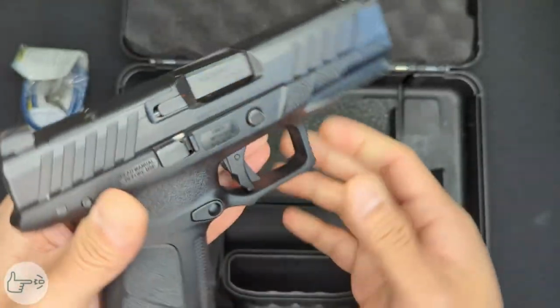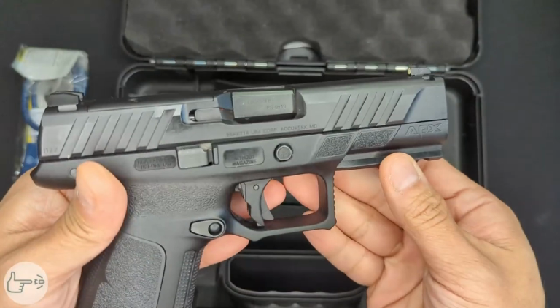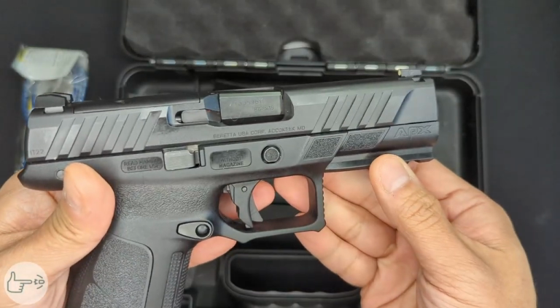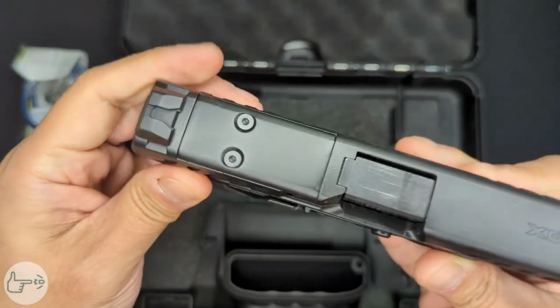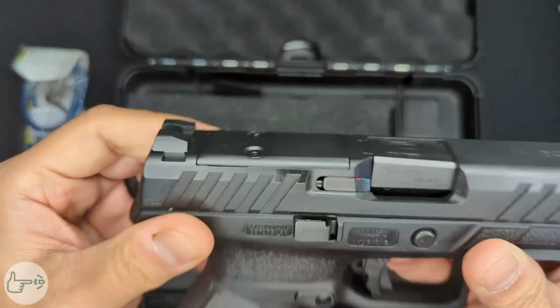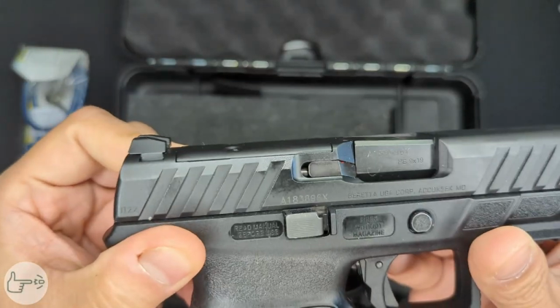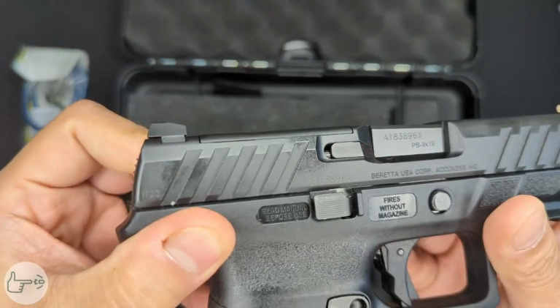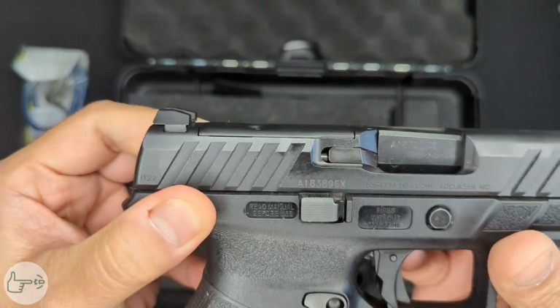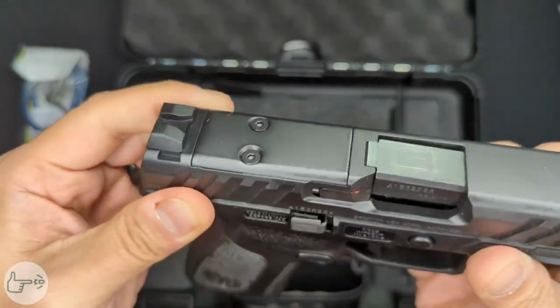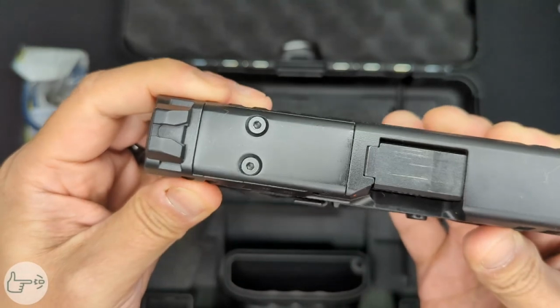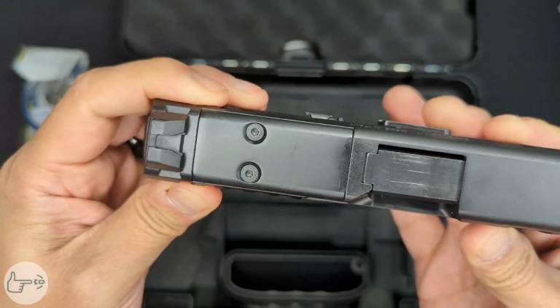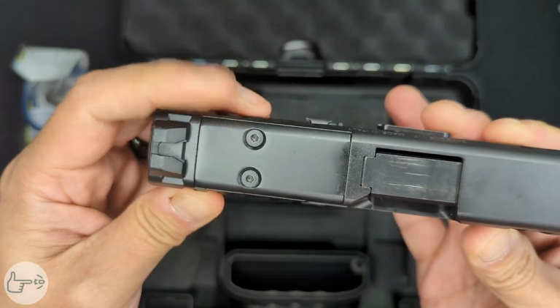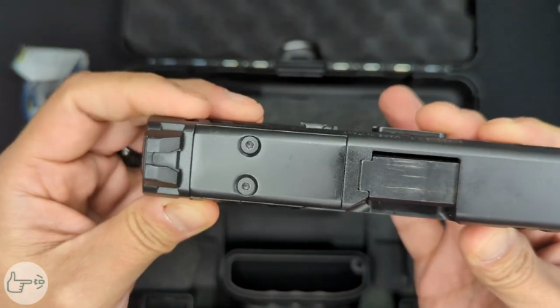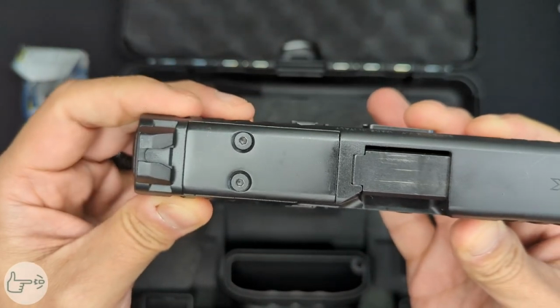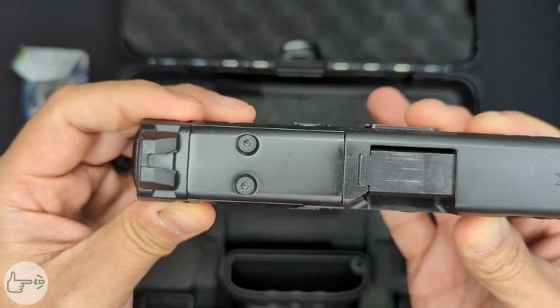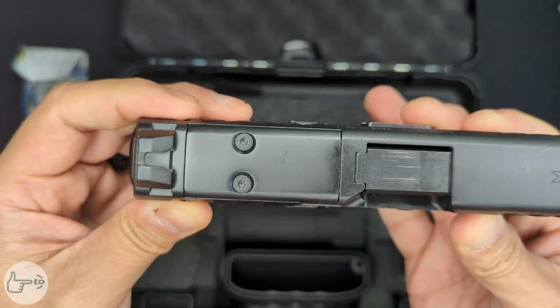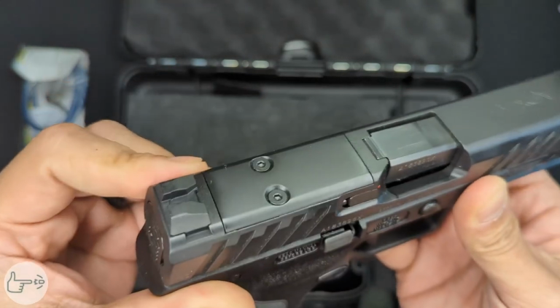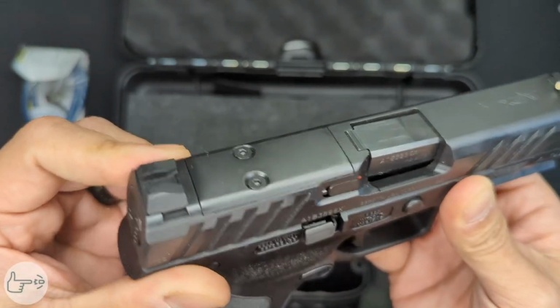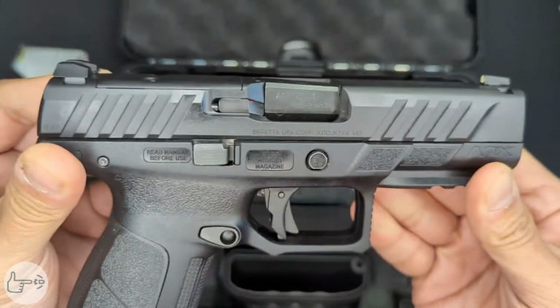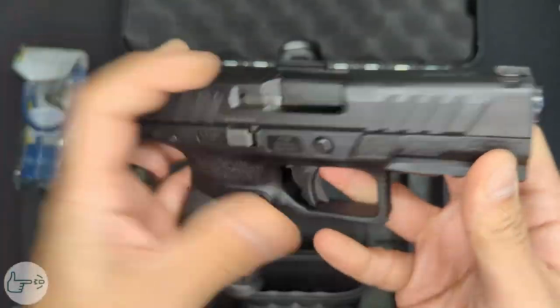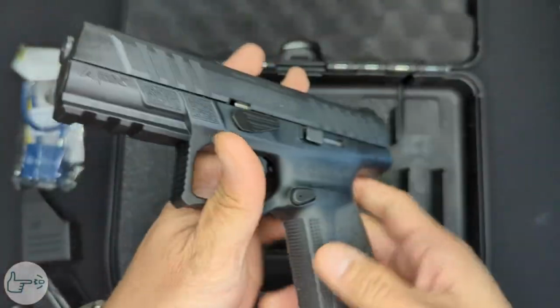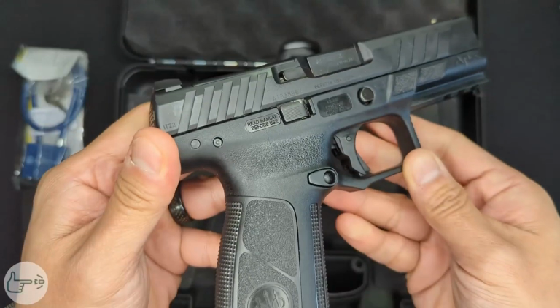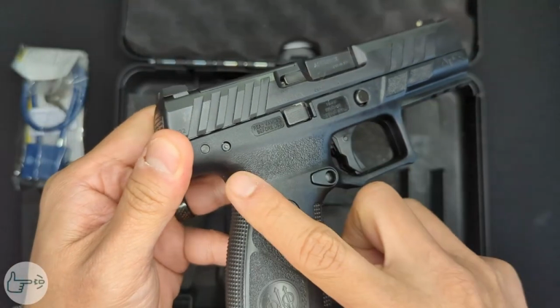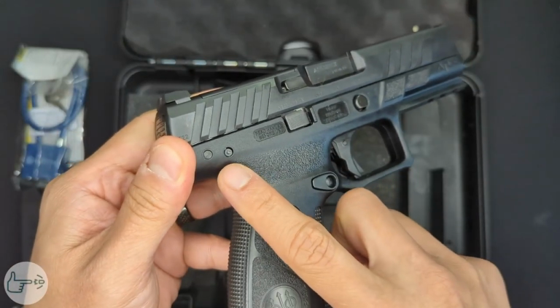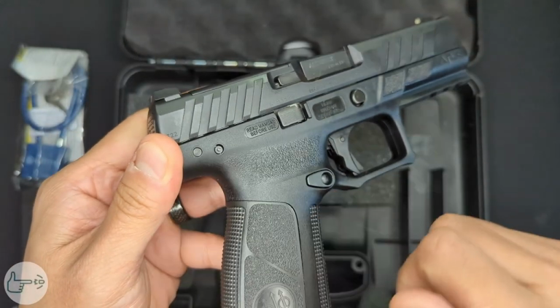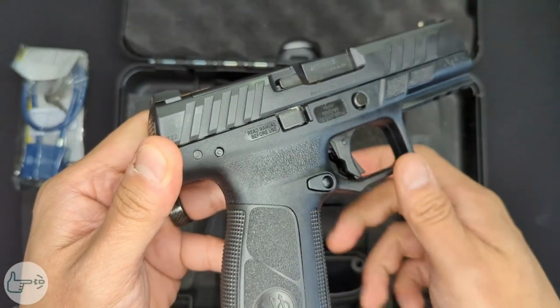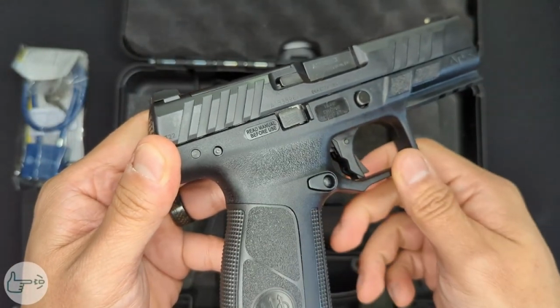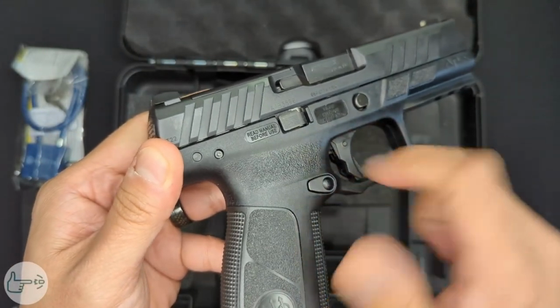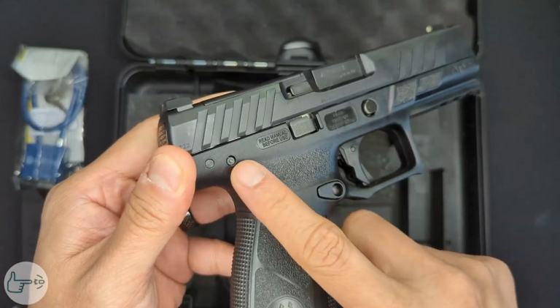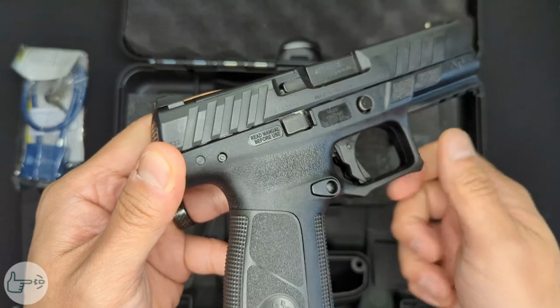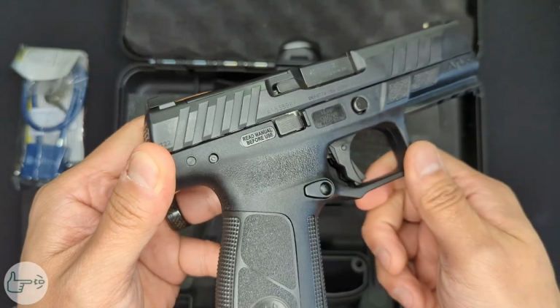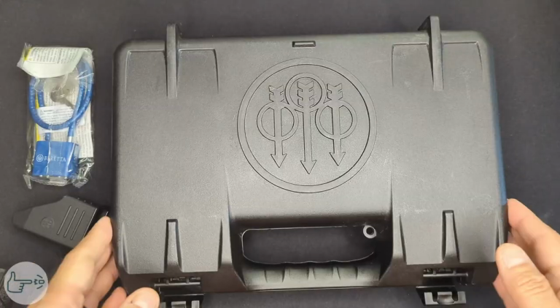Taking a look at the controls — we've got an ambi slide lock, a reversible mag release, but the takedown lever is only on one side. We'll take a look at the optic cut — it looks like it's not too deep. I'll get this plate off and take some pictures when I actually mount an optic to this. Also interesting to note is the striker deactivation button back there.